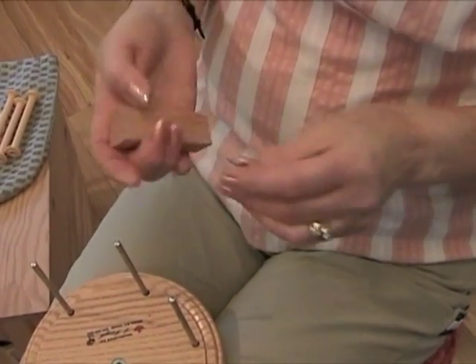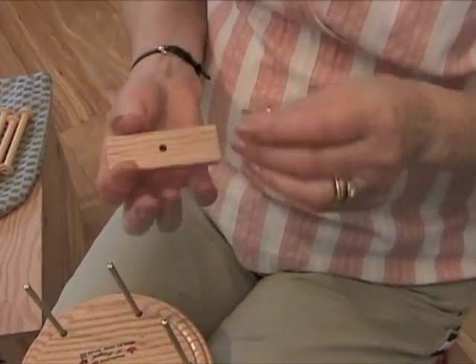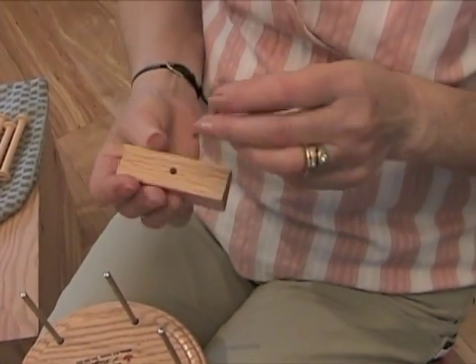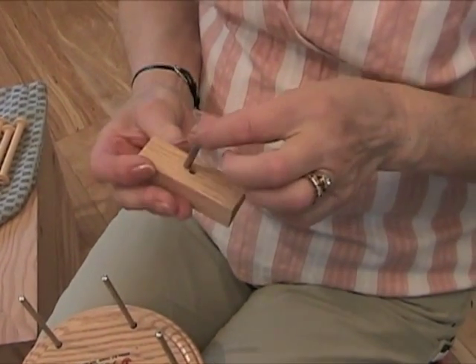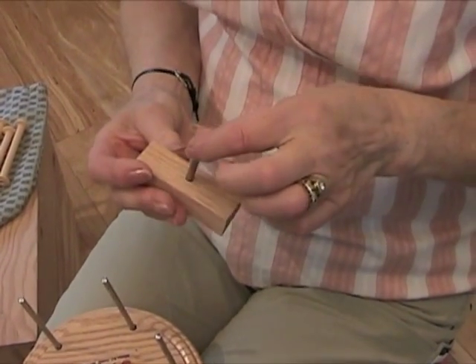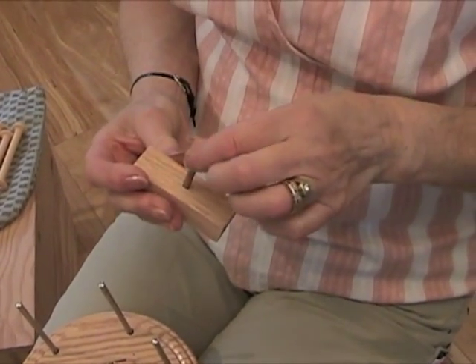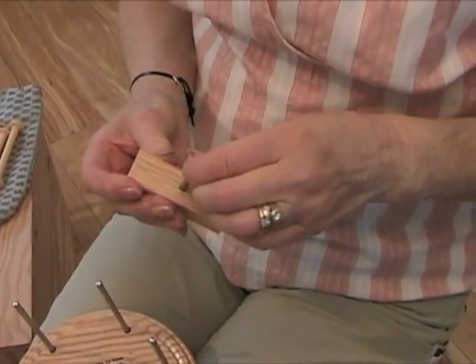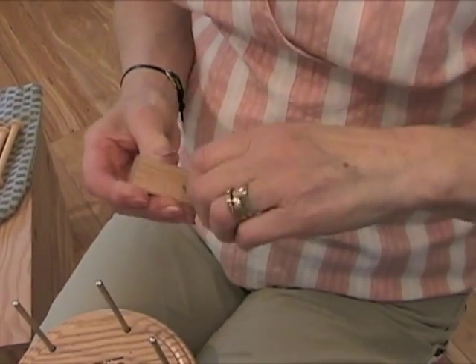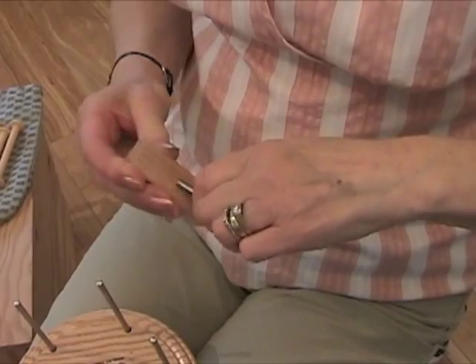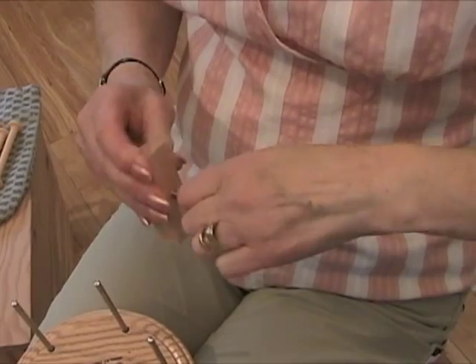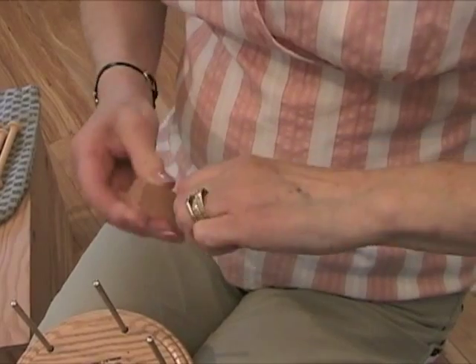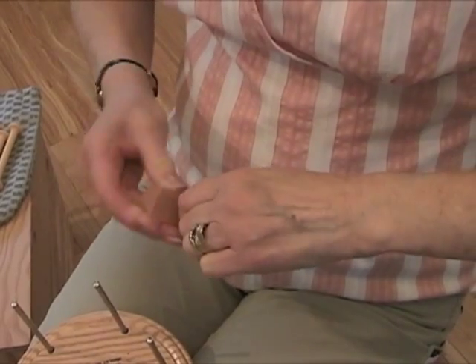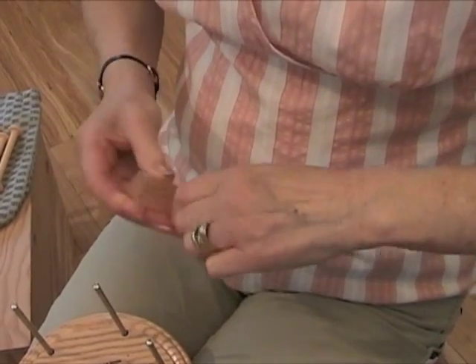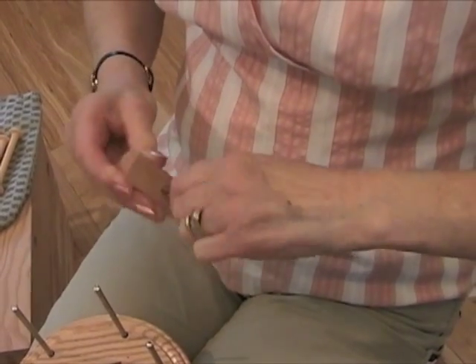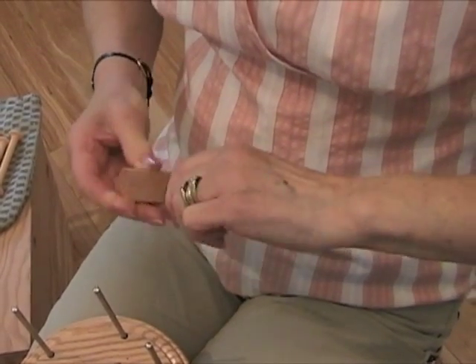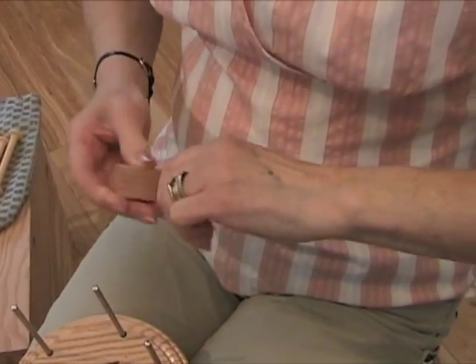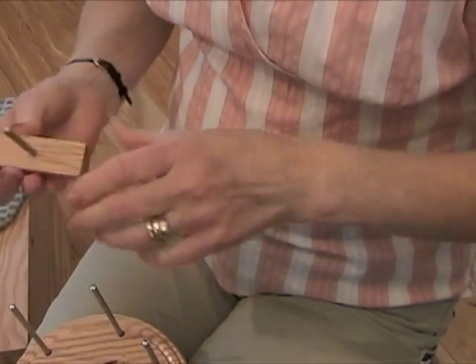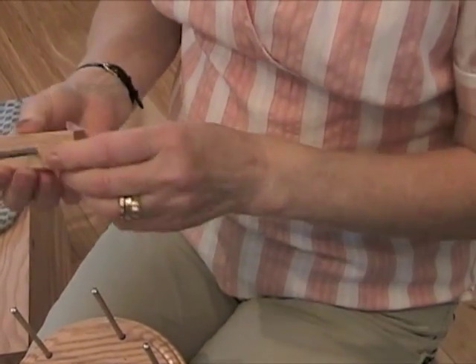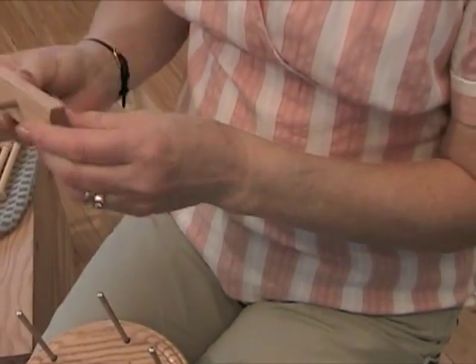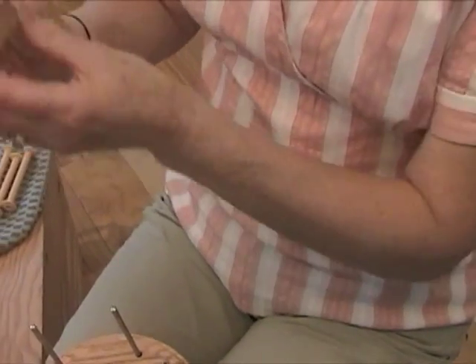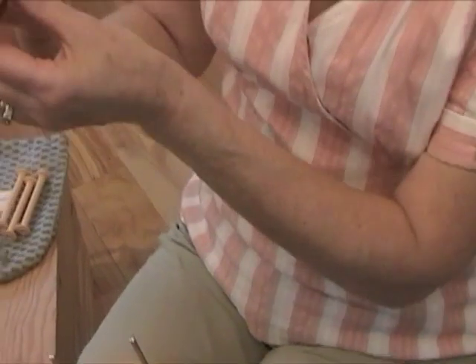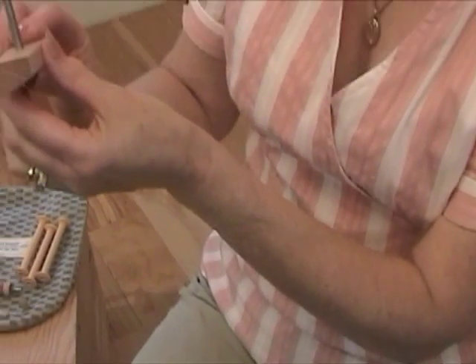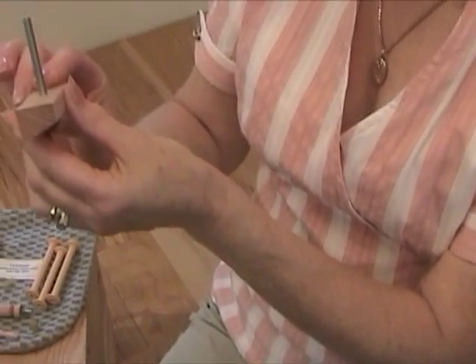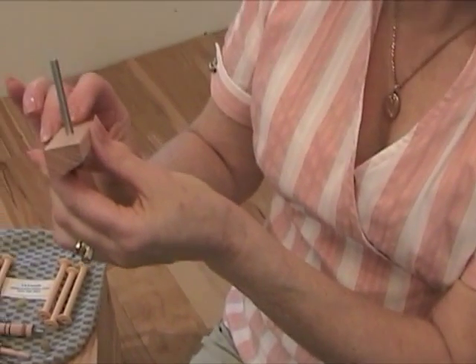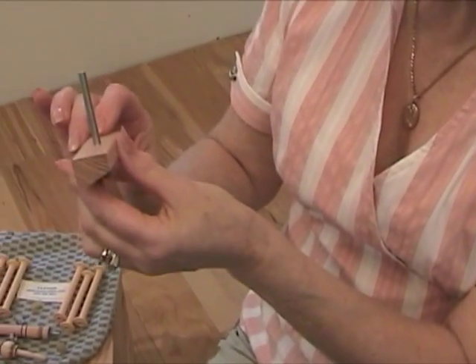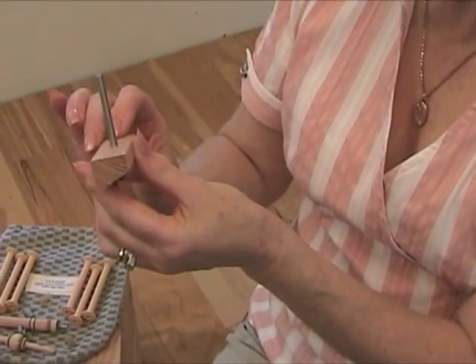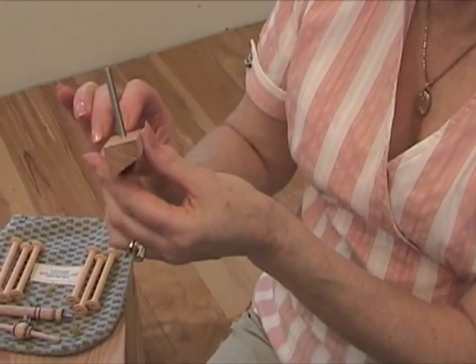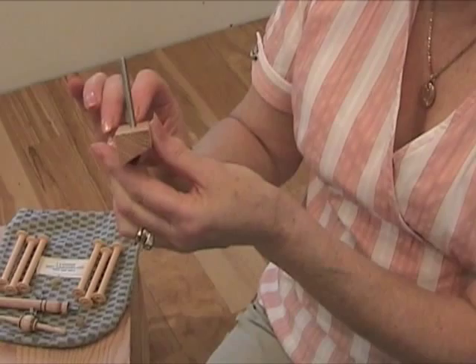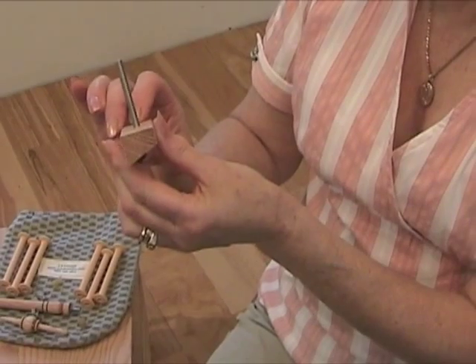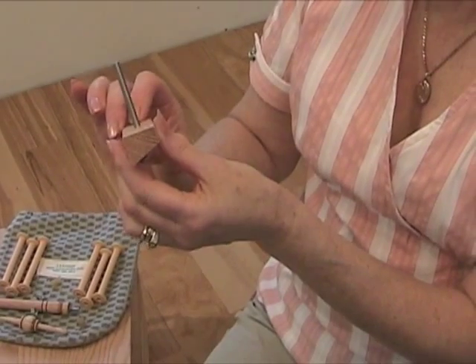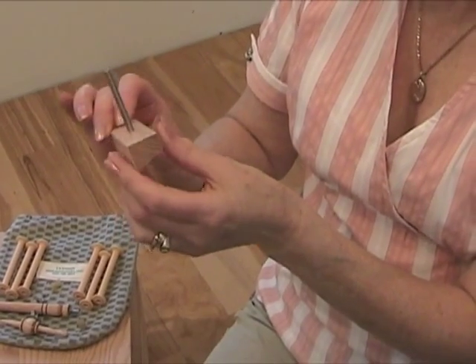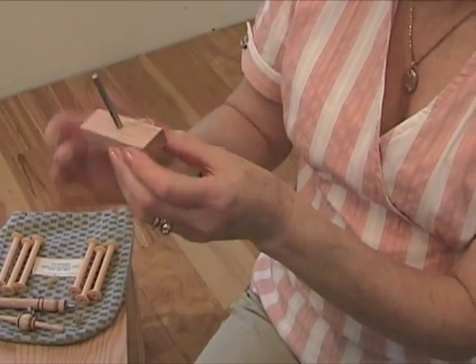And it goes into here. And that's the foot? And that's the tilt foot, yes. You see how it's shaped? Okay, well you can show us how that fits.